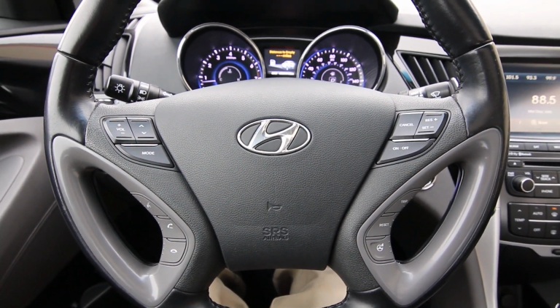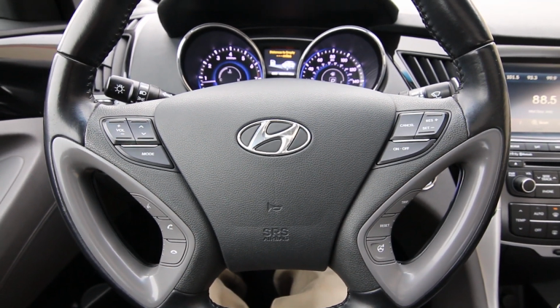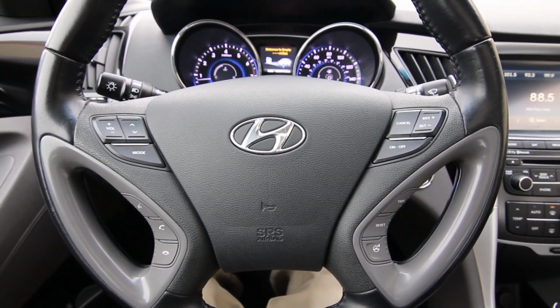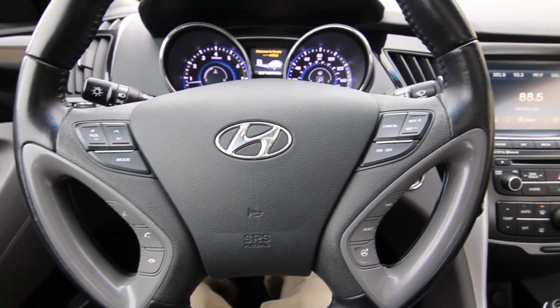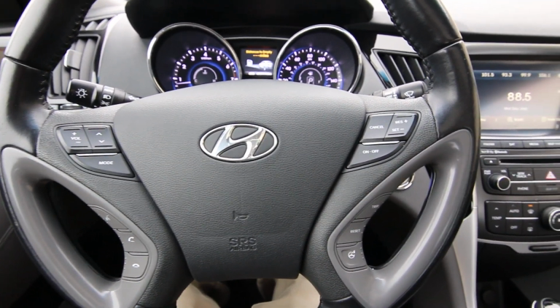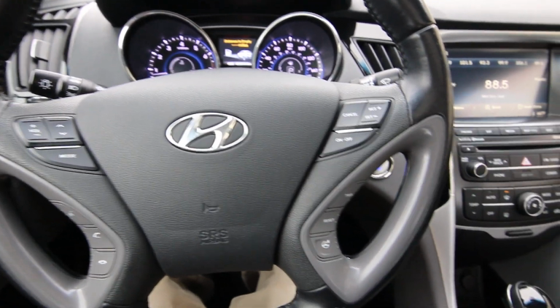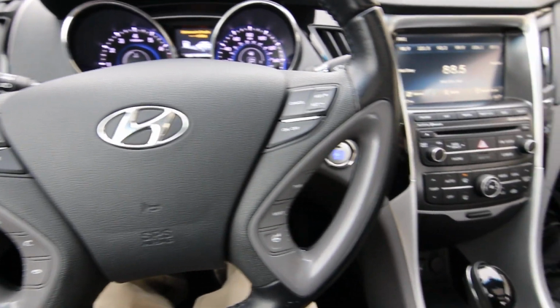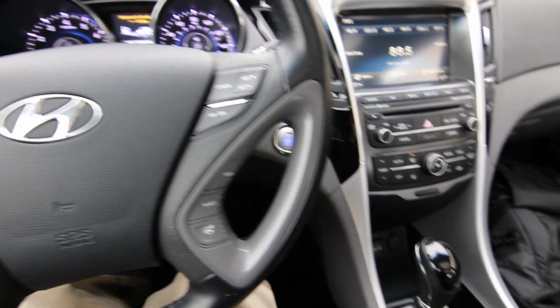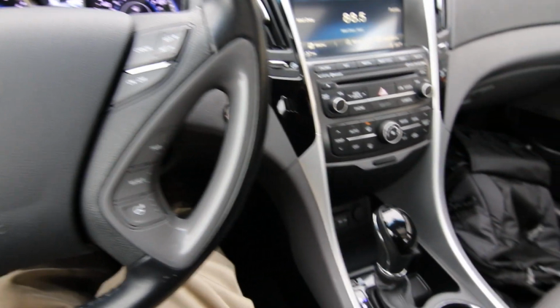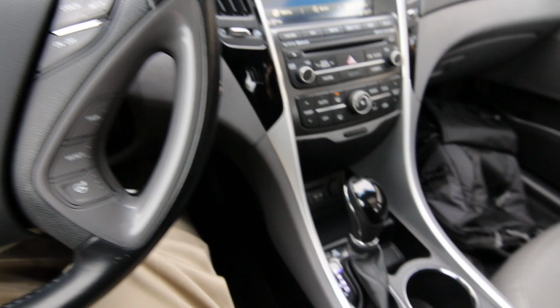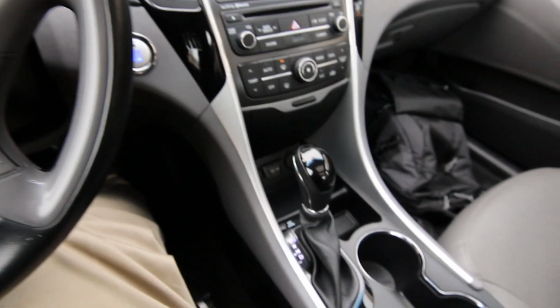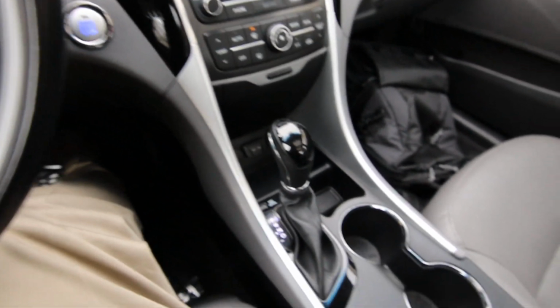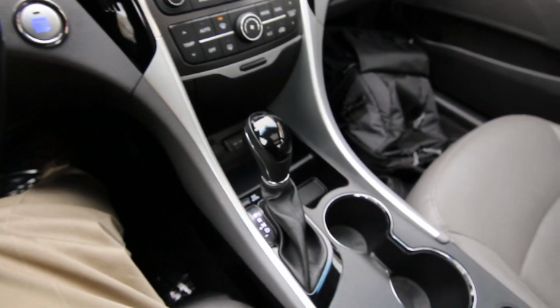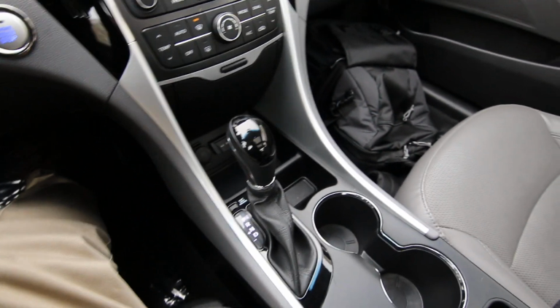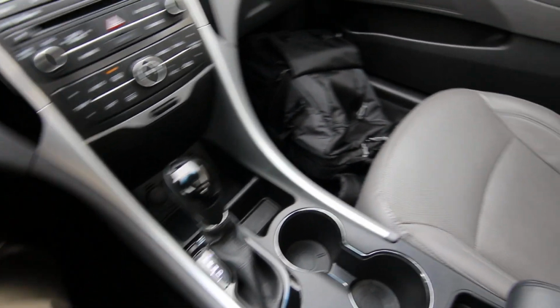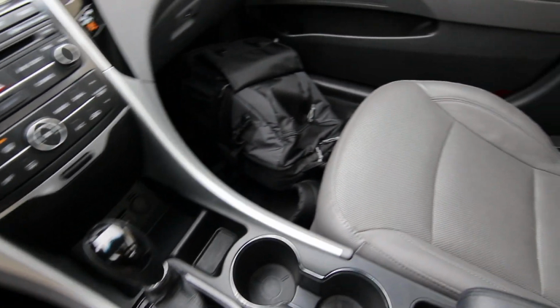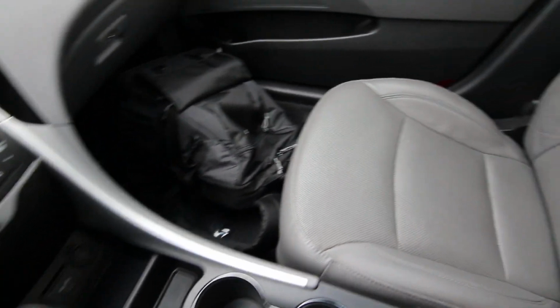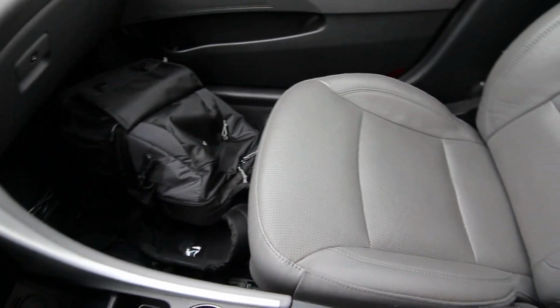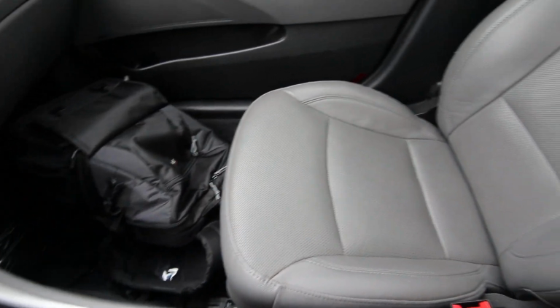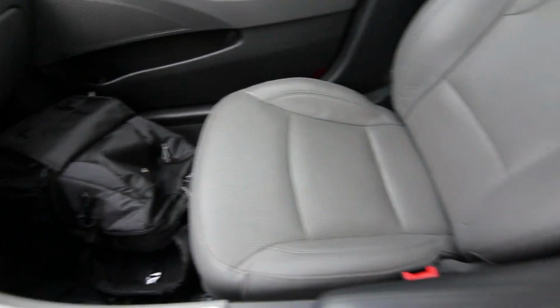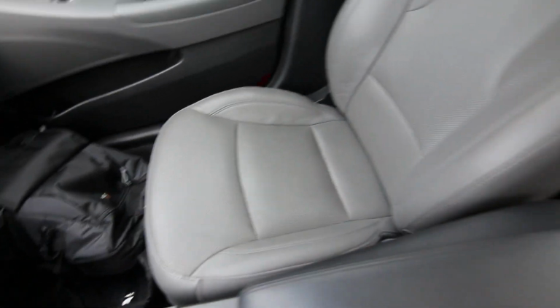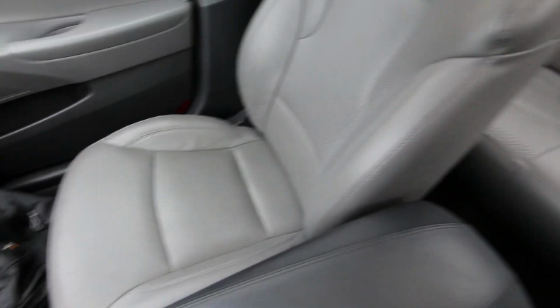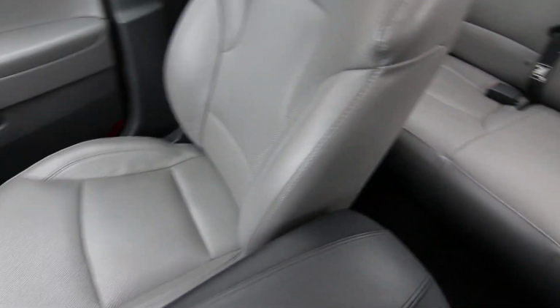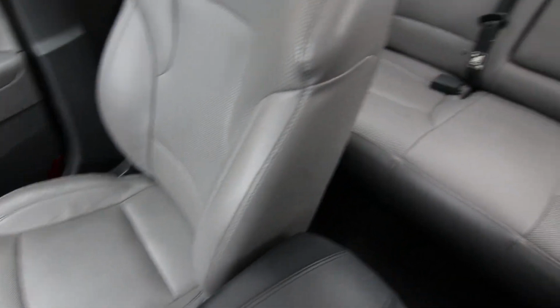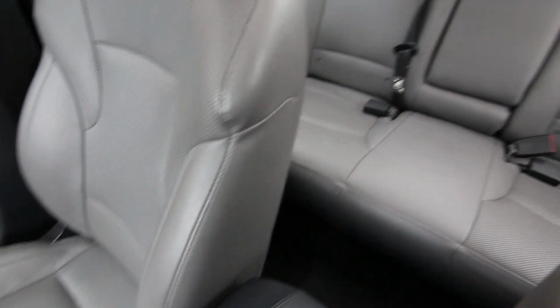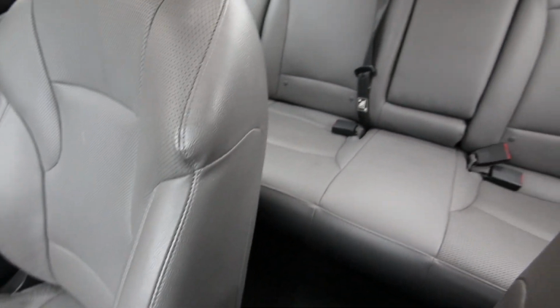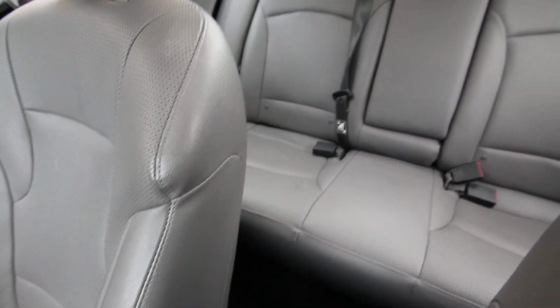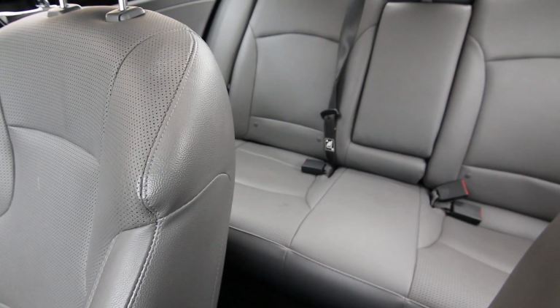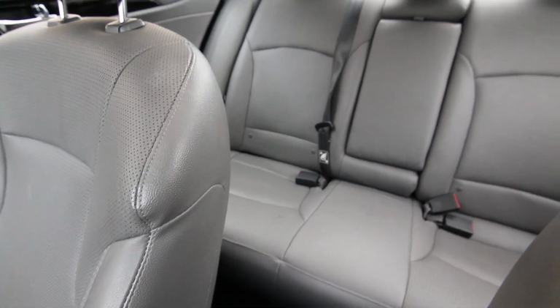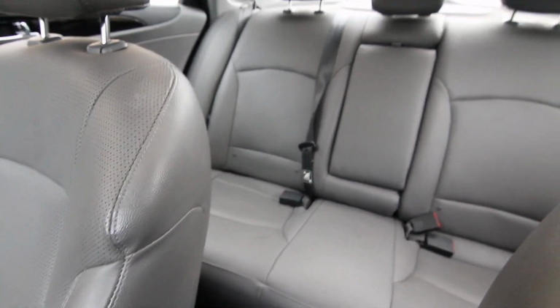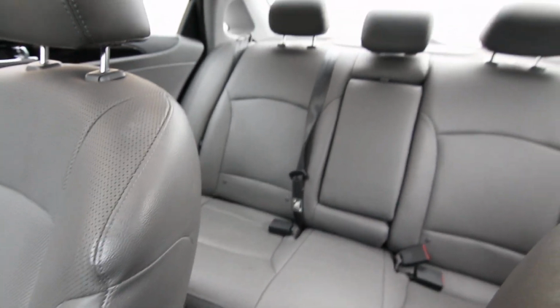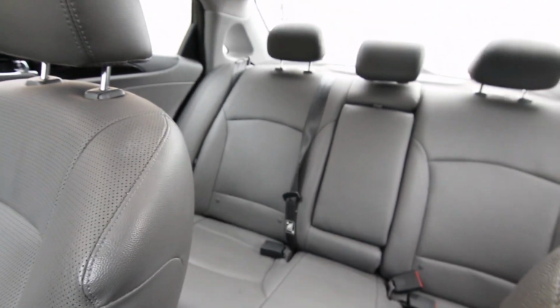Hello, Joe here from Infinity of Tacoma. Today I'm going to tell you about this lovely 2014 Hyundai Sonata Limited that we took in on trade. Some of our nicest vehicles come in on trade, and this Hyundai Sonata is no exception.